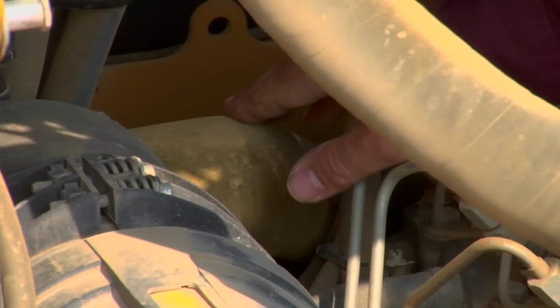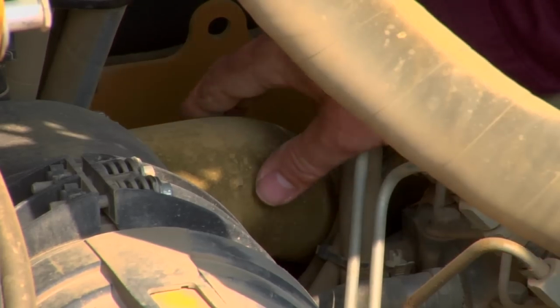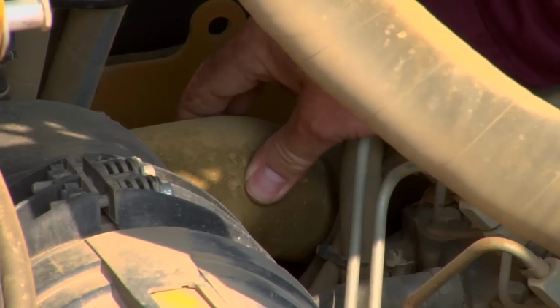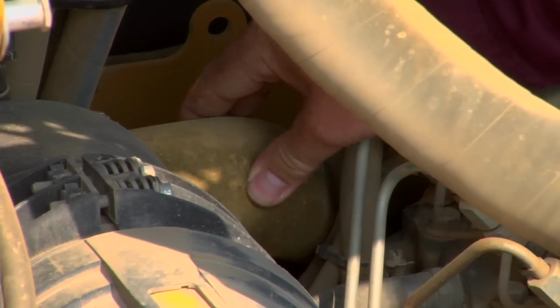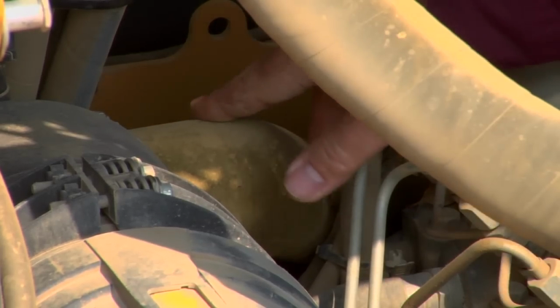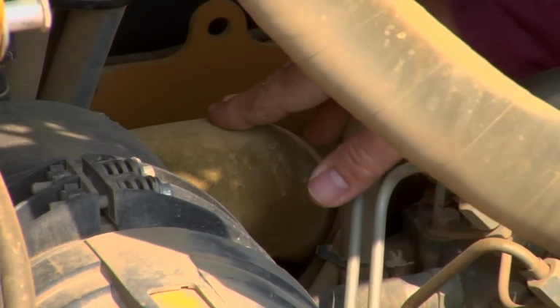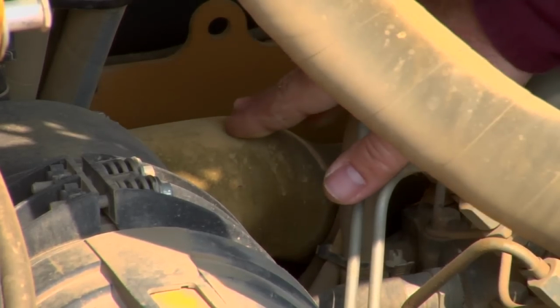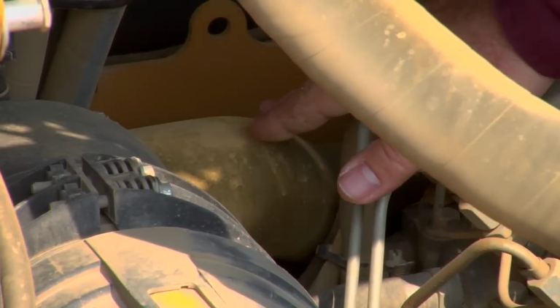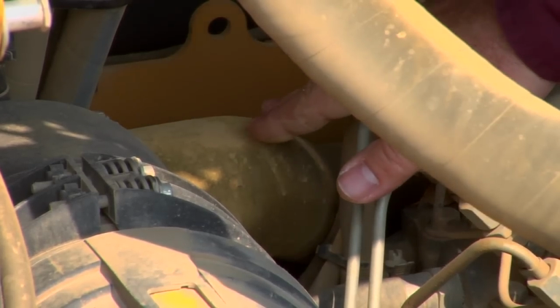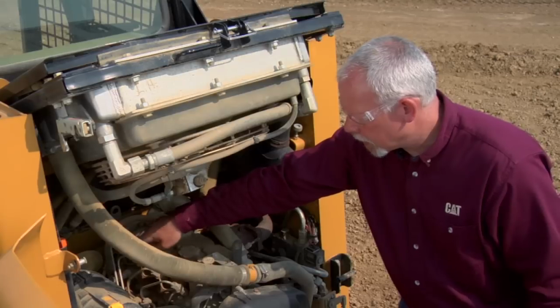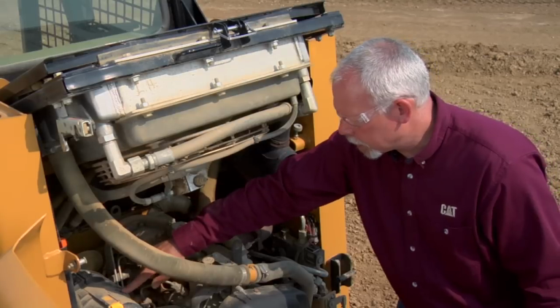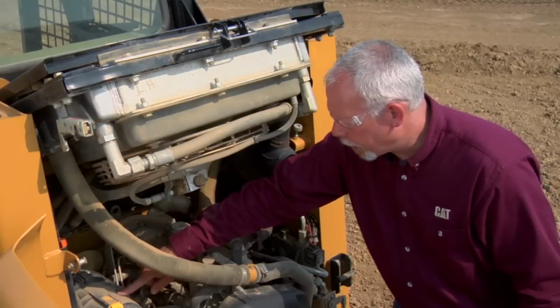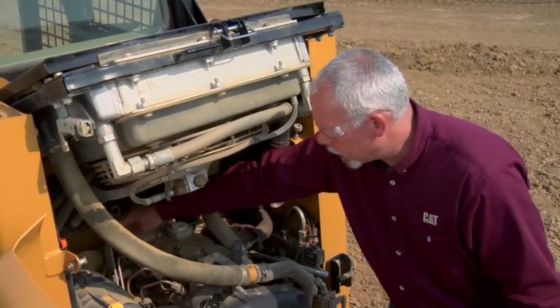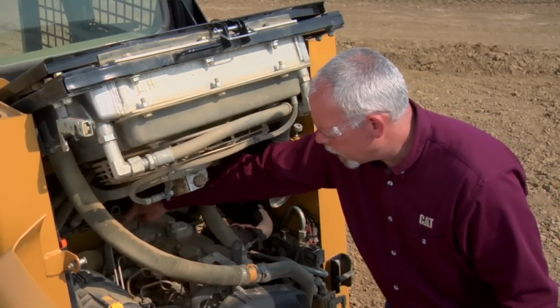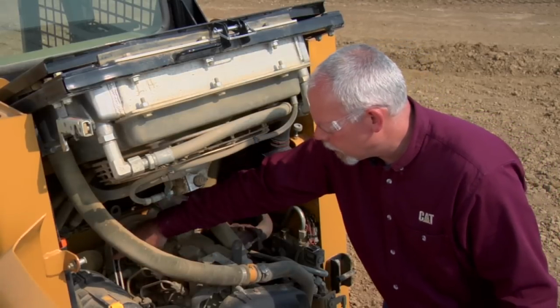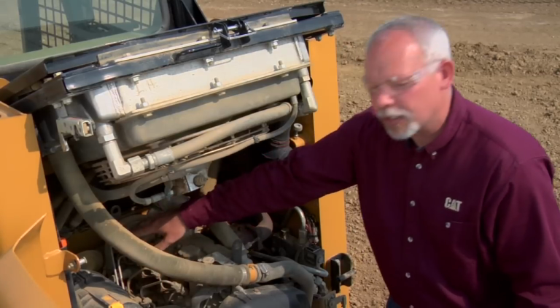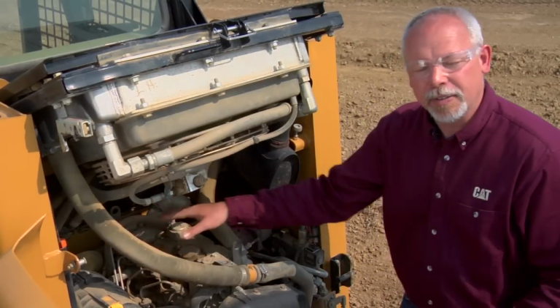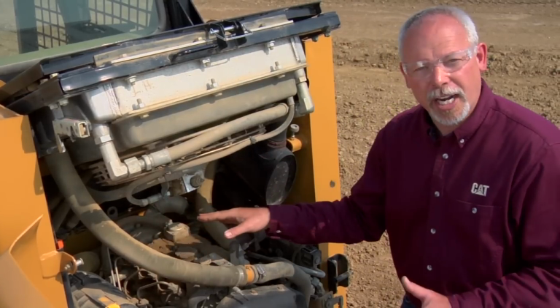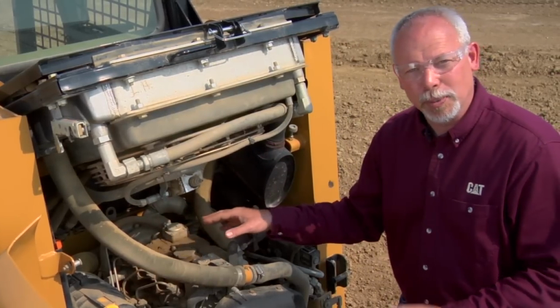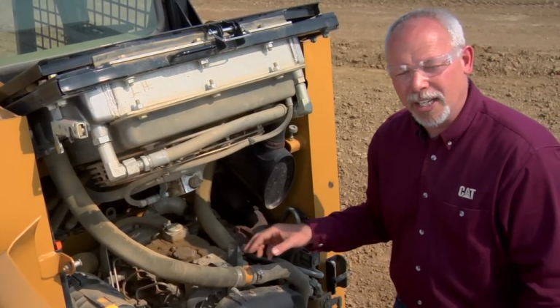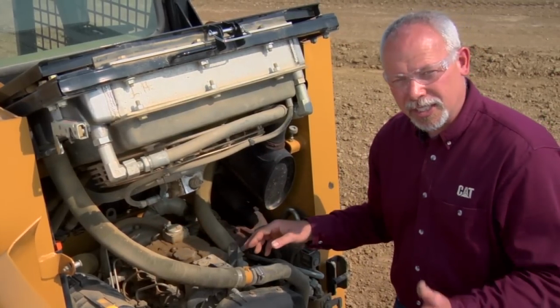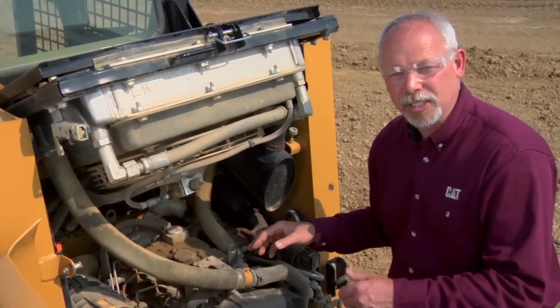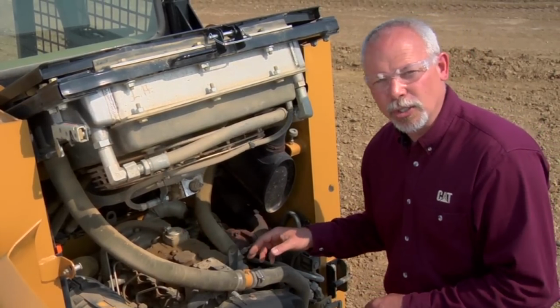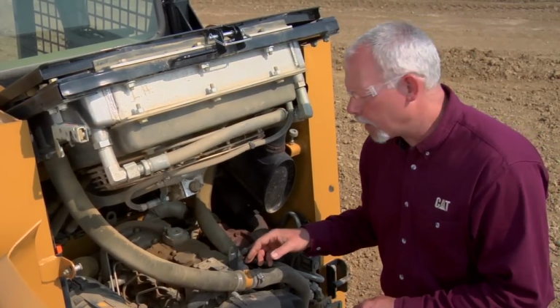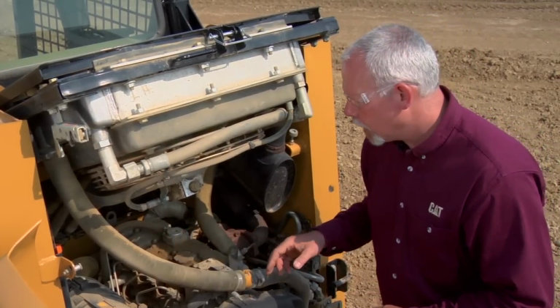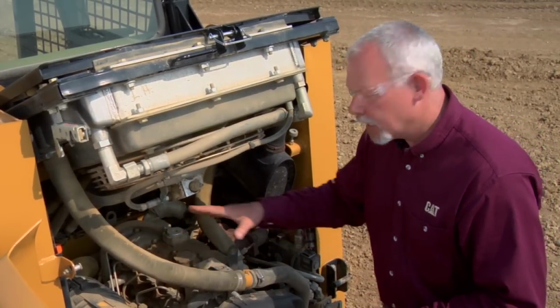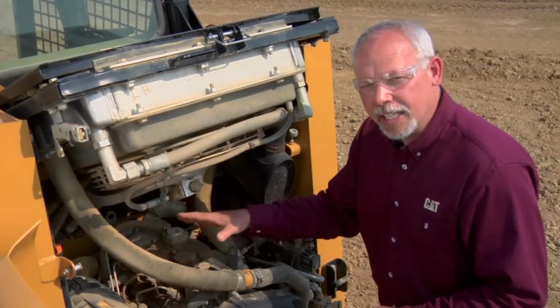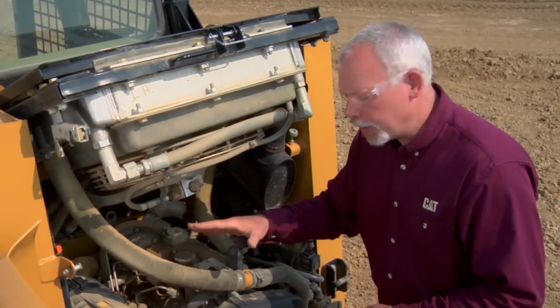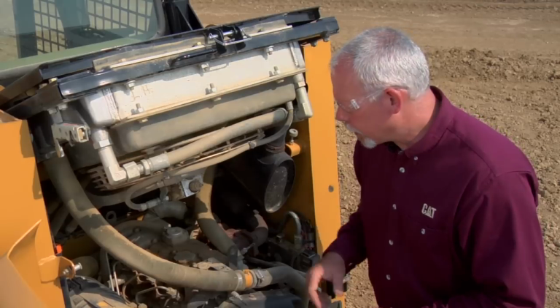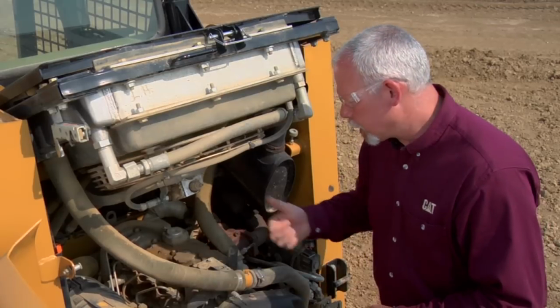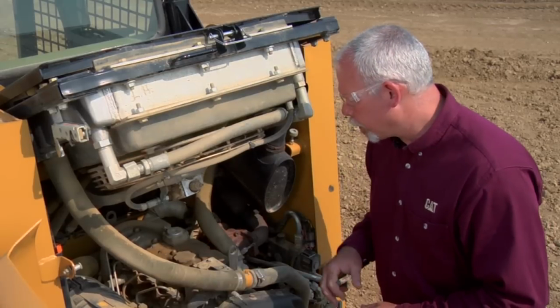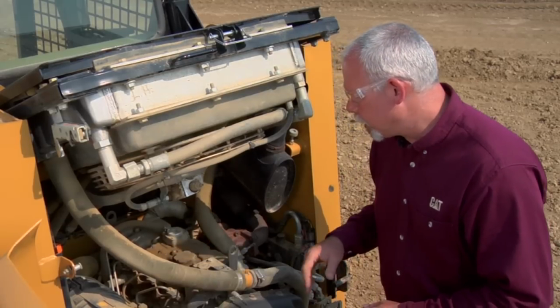I really like to look back here at my air filter hose that comes from the air filter into the engine. Make sure I don't have any cracks or splits in that hose, because it's going to be sucking in unfiltered, dirtier air — which is harmful to your engine.